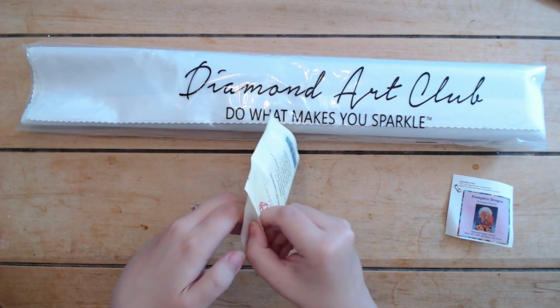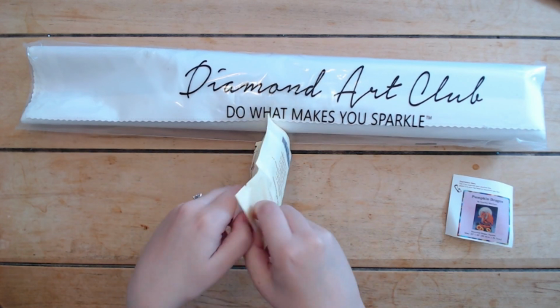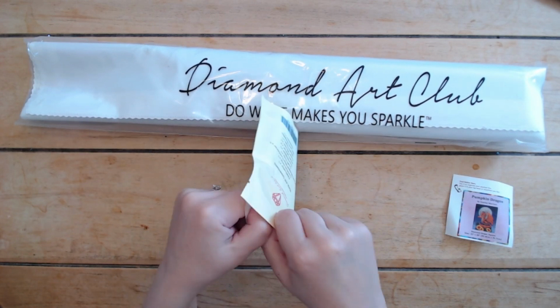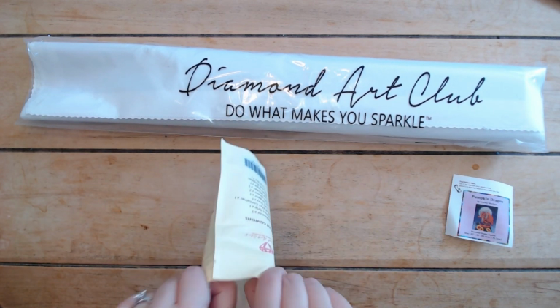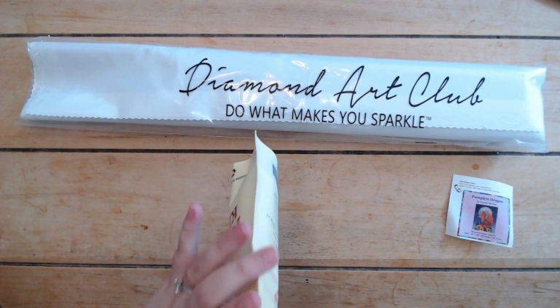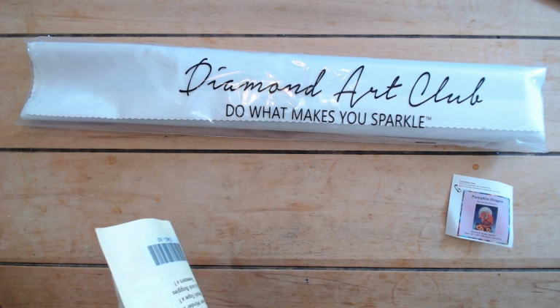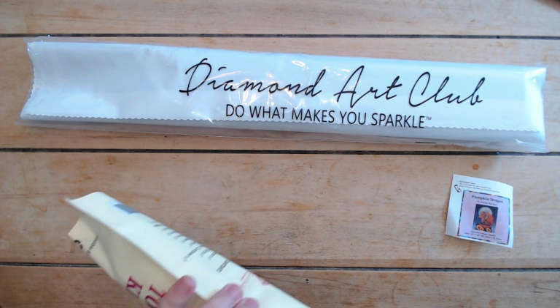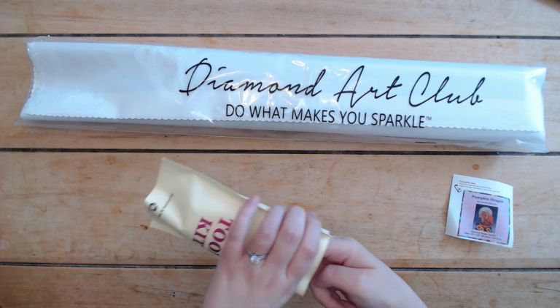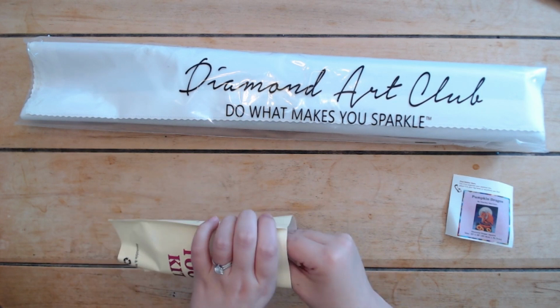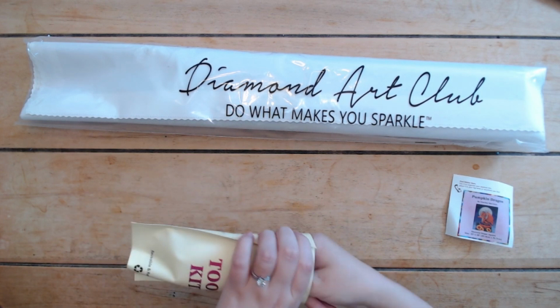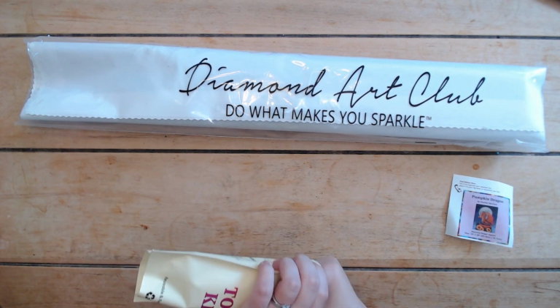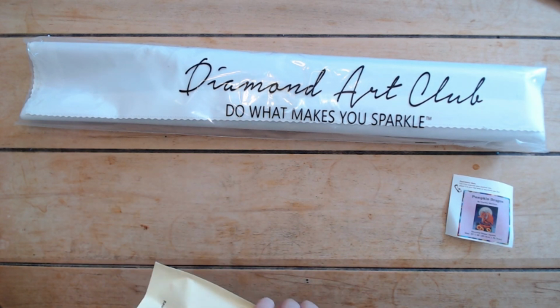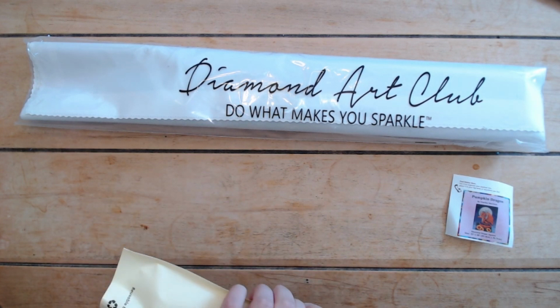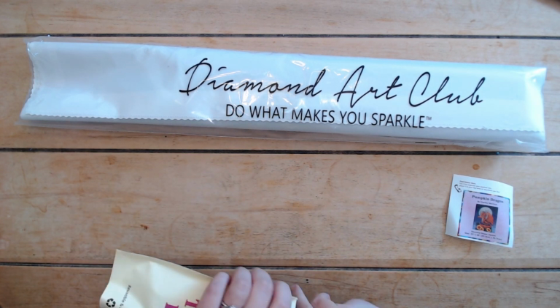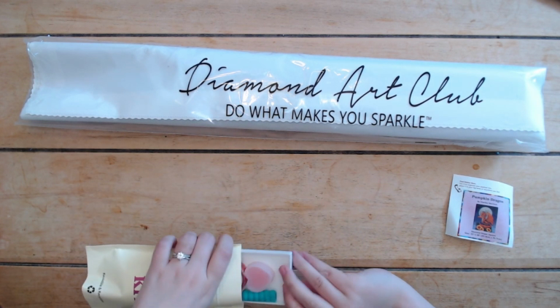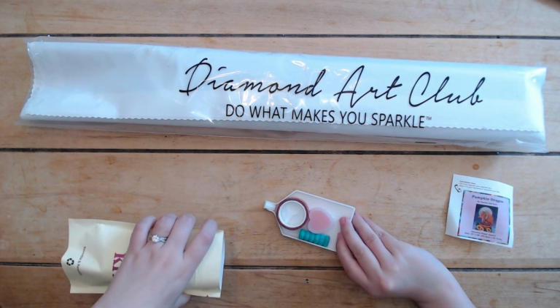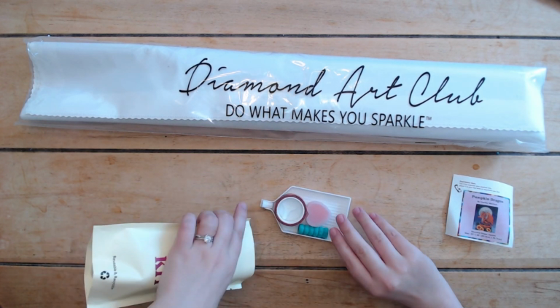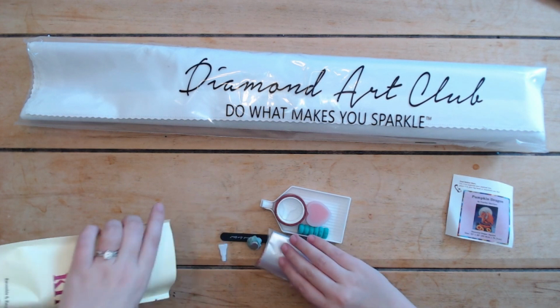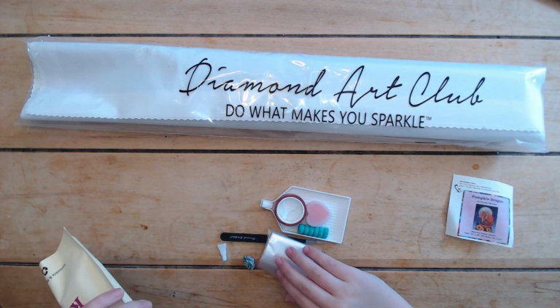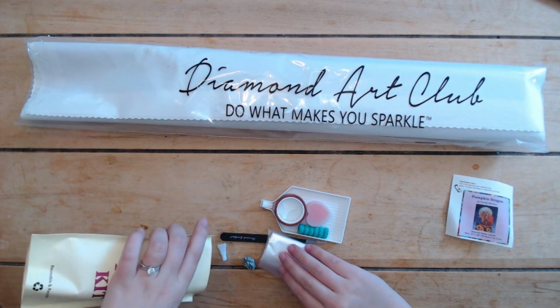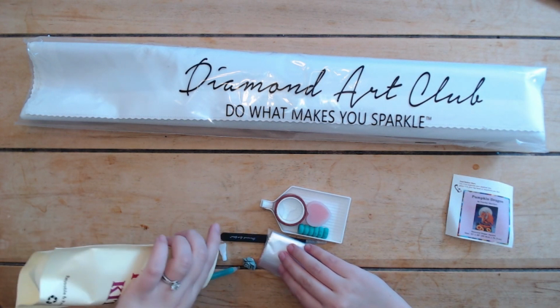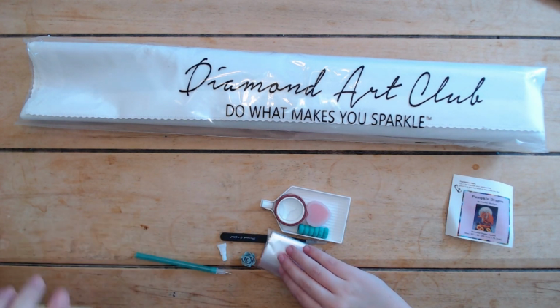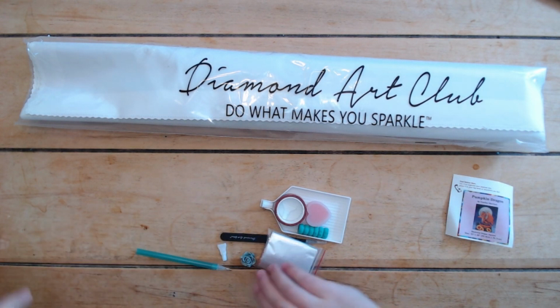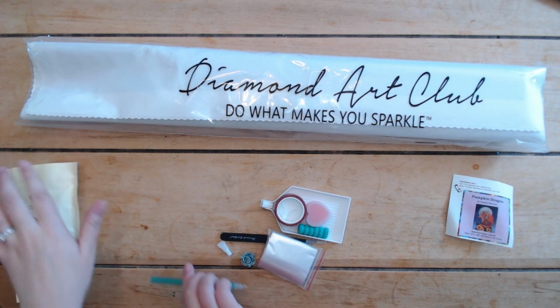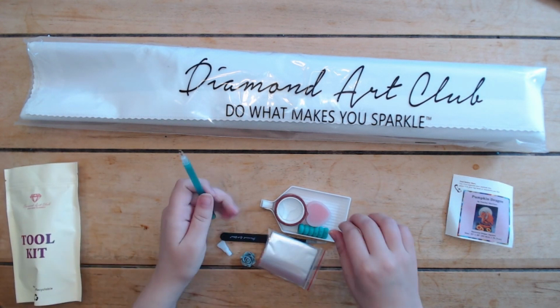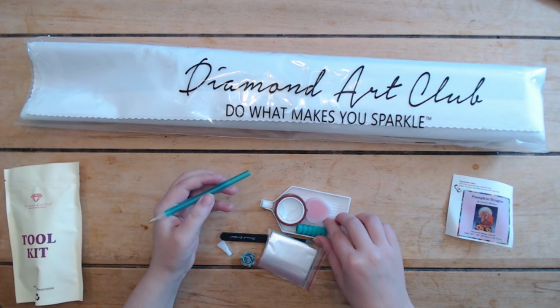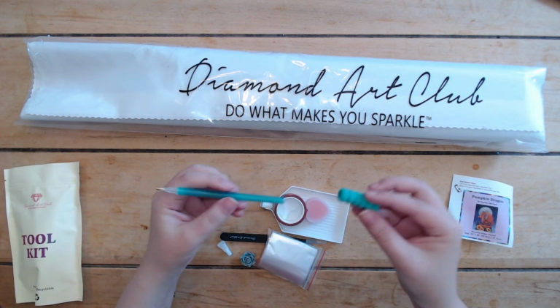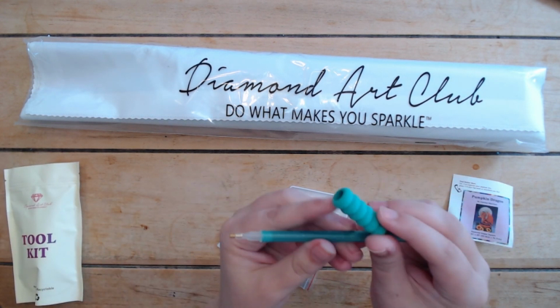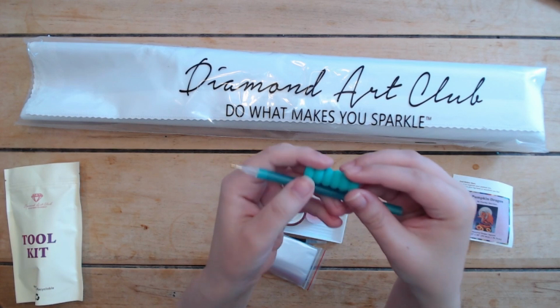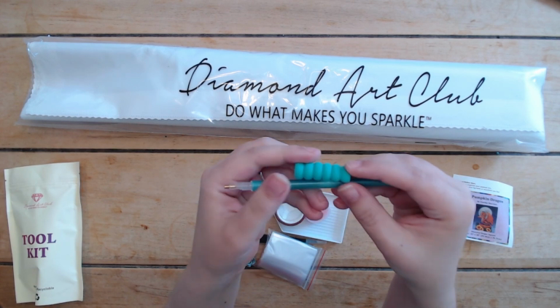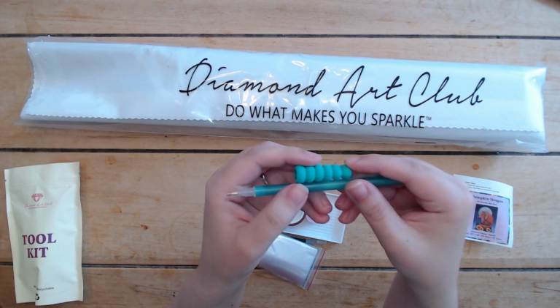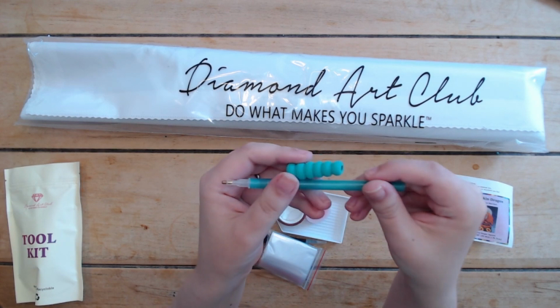Unless you've been here for a while you're probably sick of seeing the toolkits, but you never know when you get a new person in here. With every toolkit you'll get a matching pen and squishy.